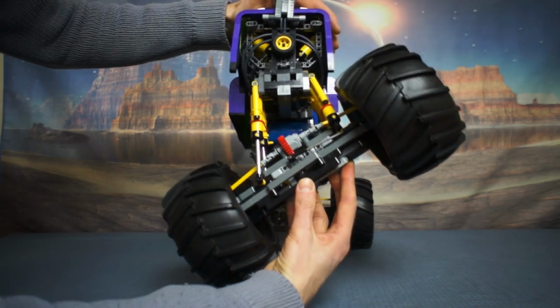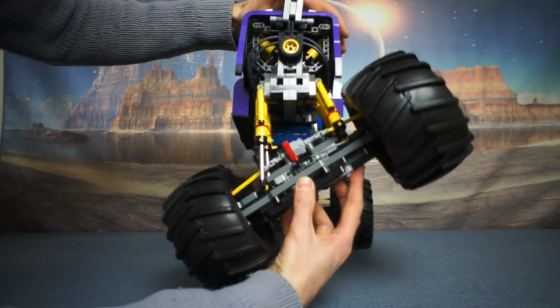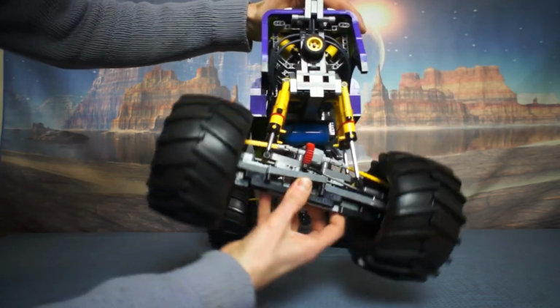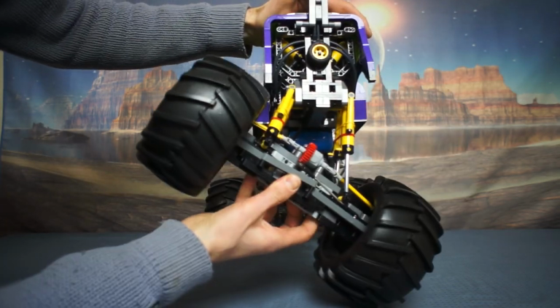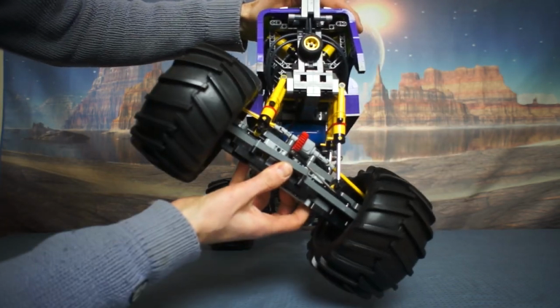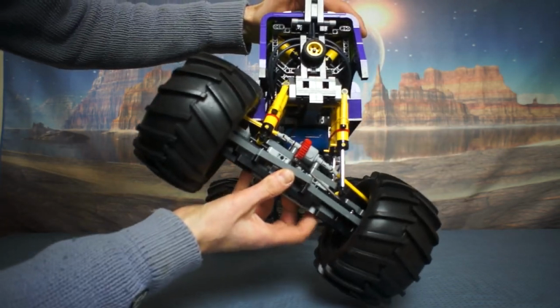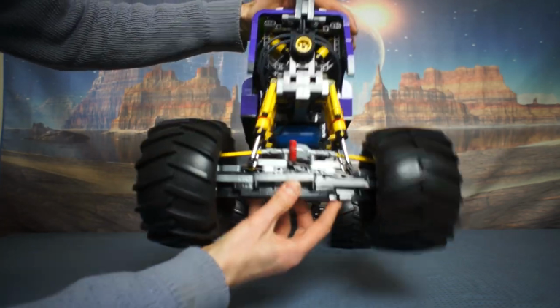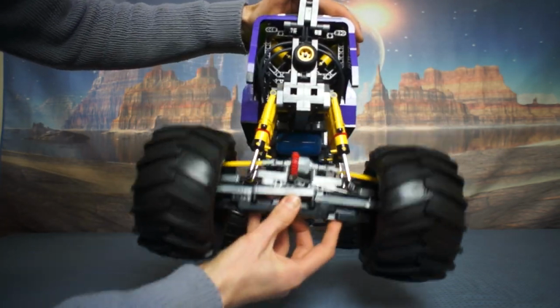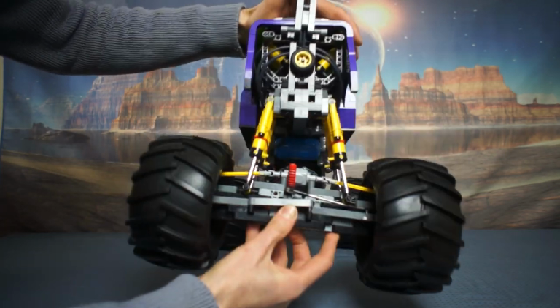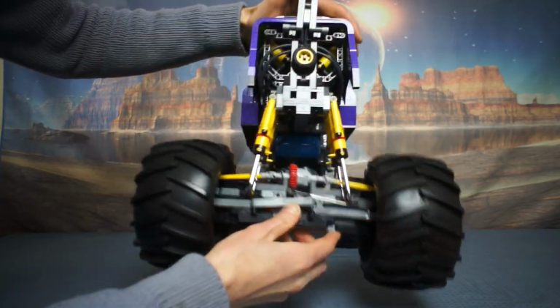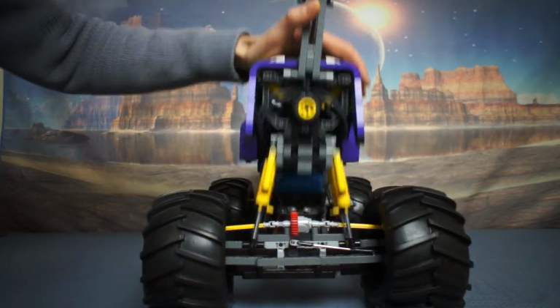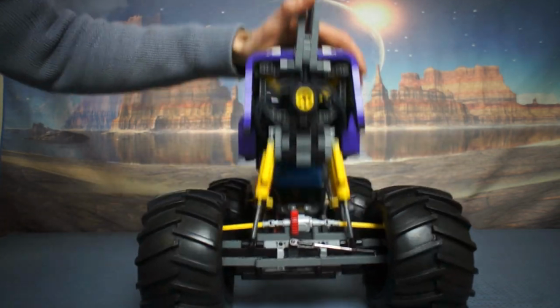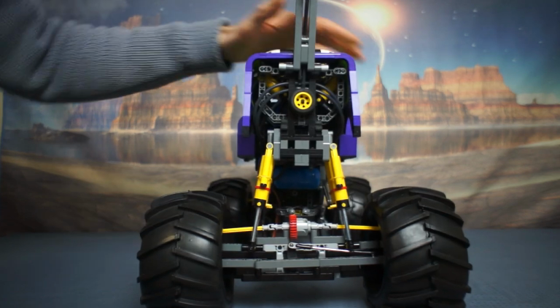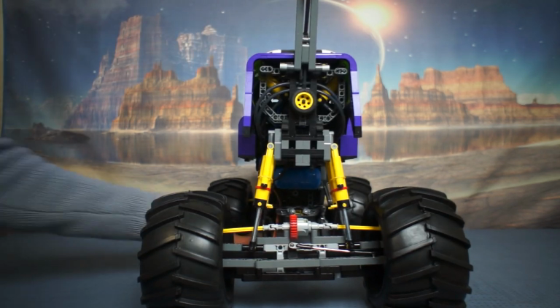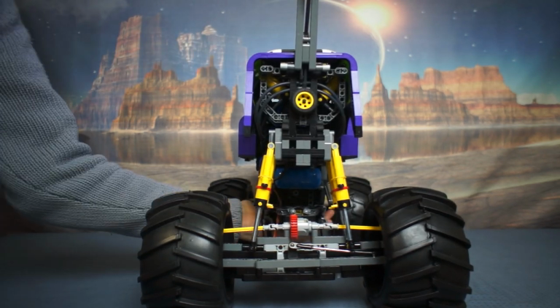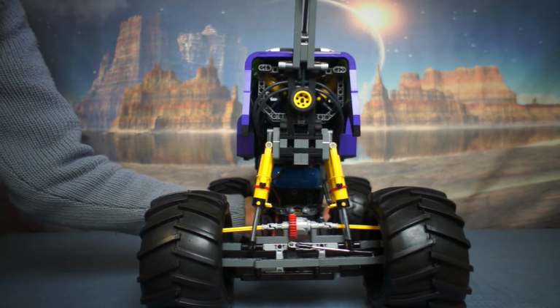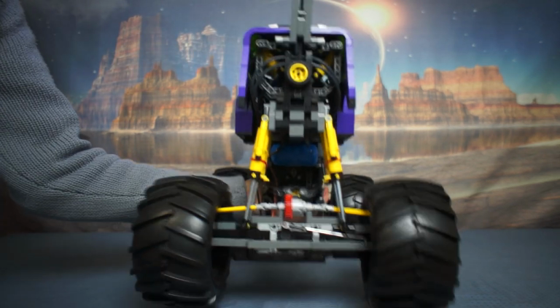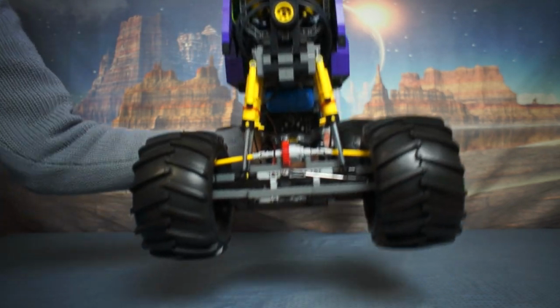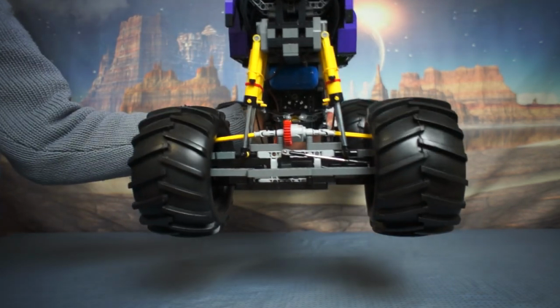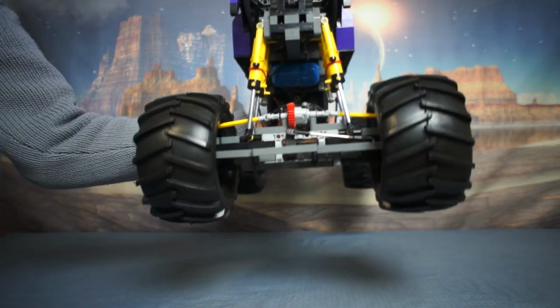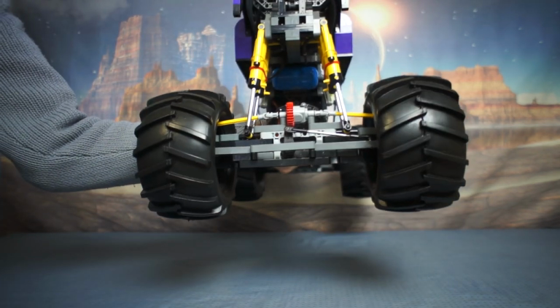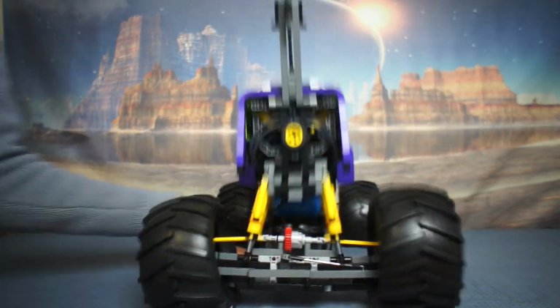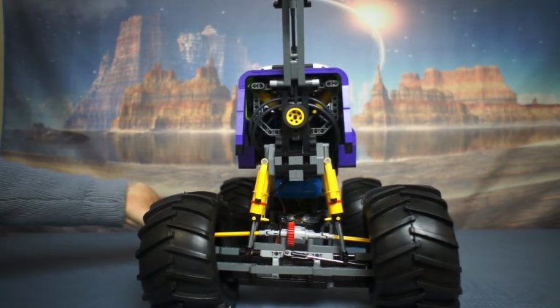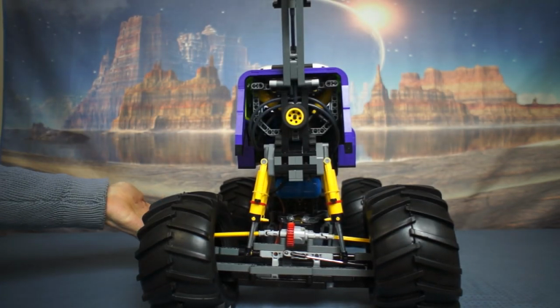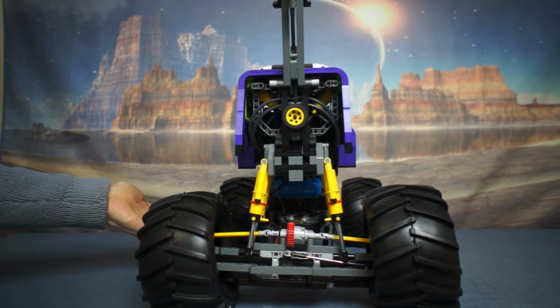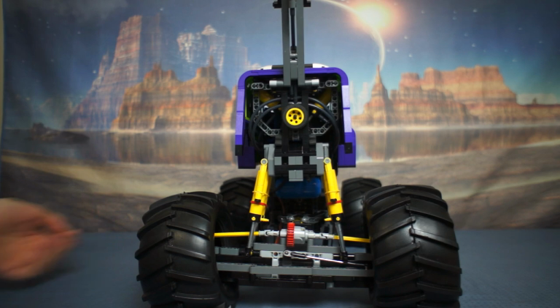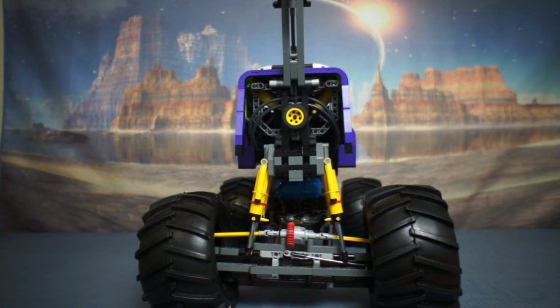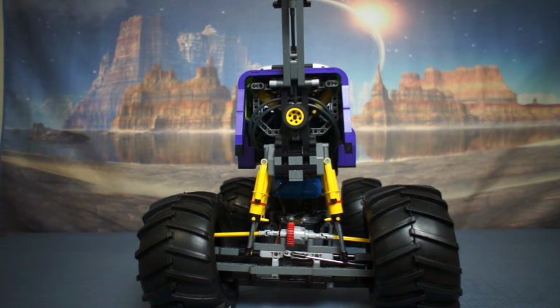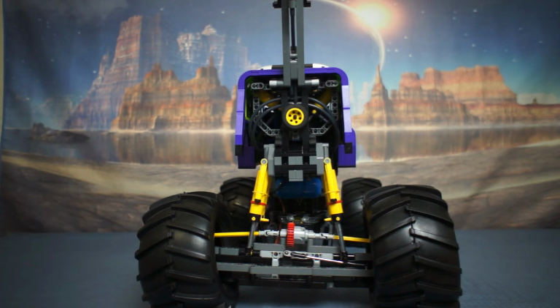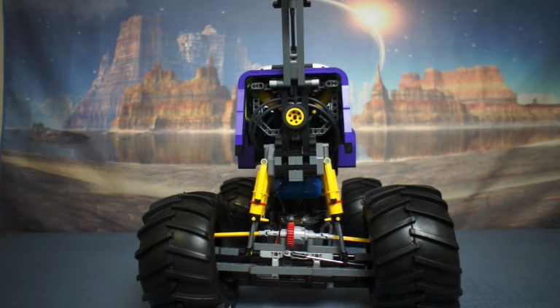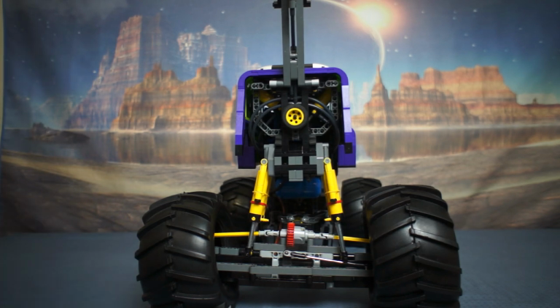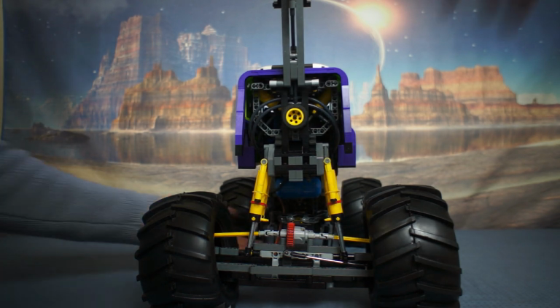And the question you're asking — can it land a jump? No, the tyres don't stay on. So that's another thing to improve.